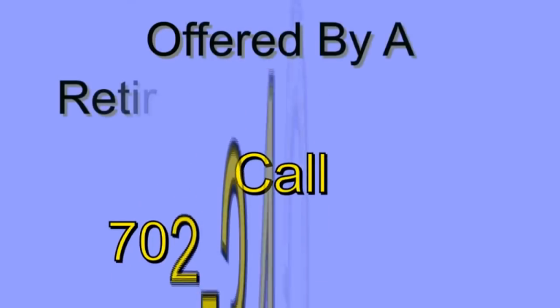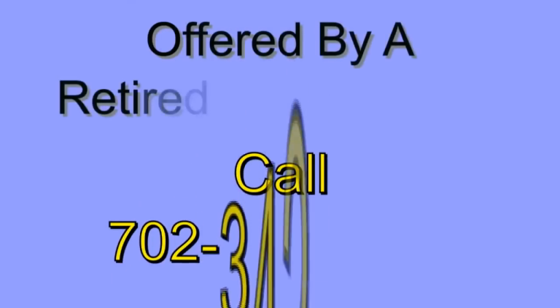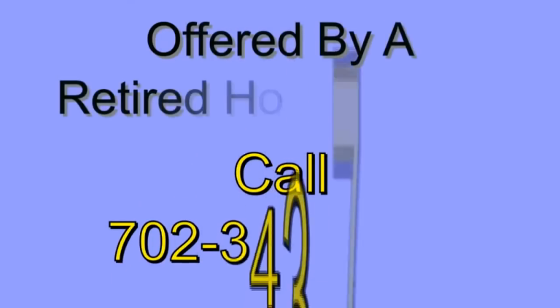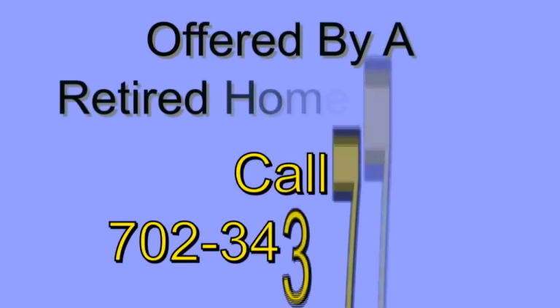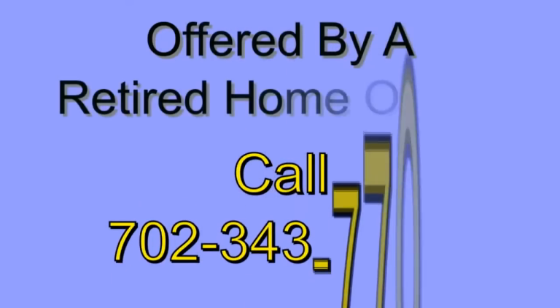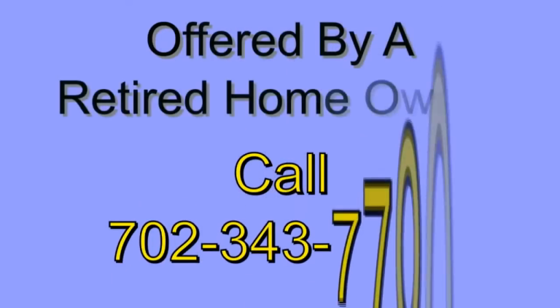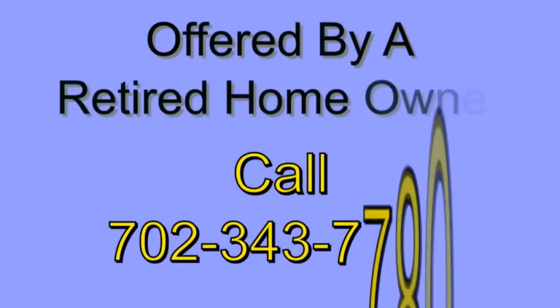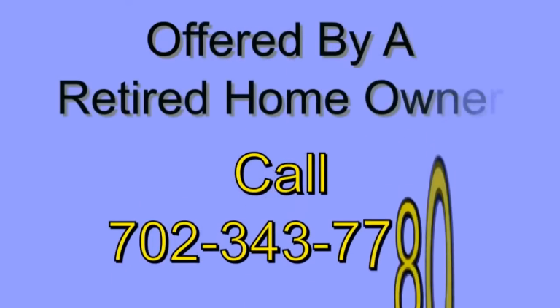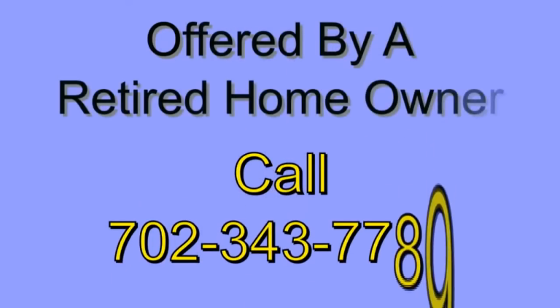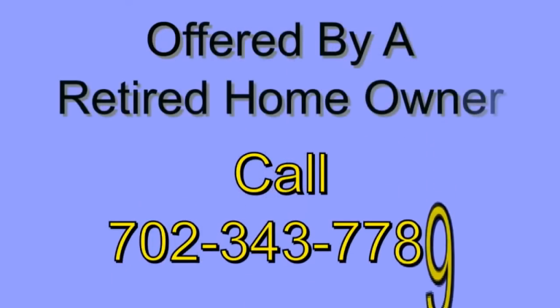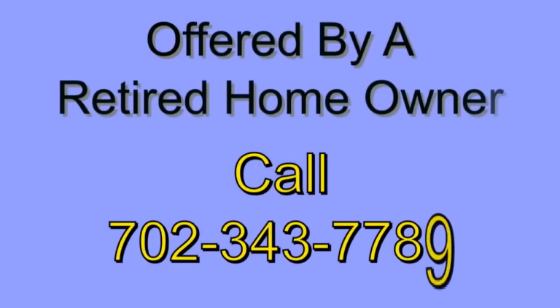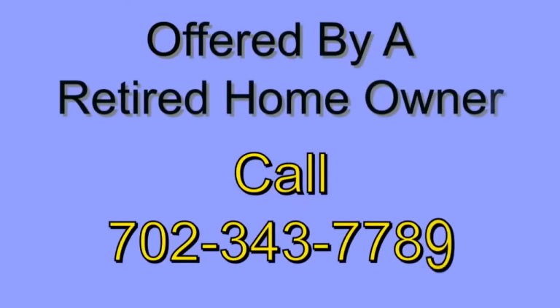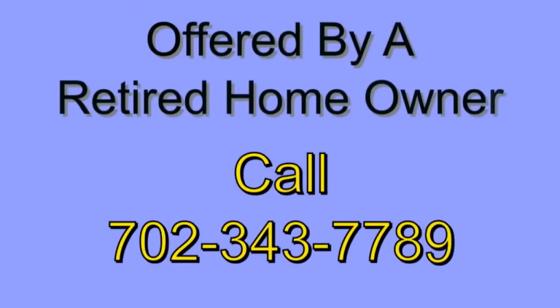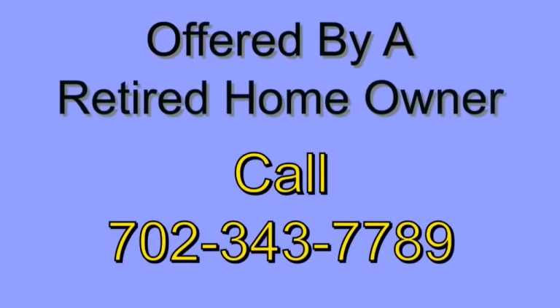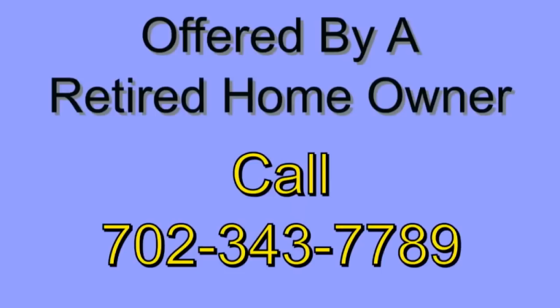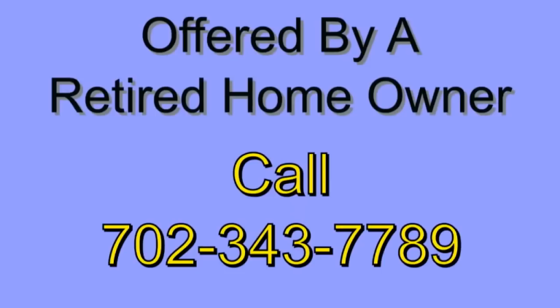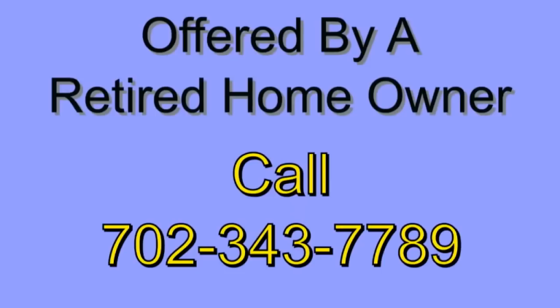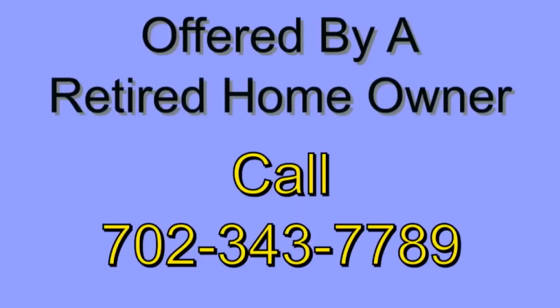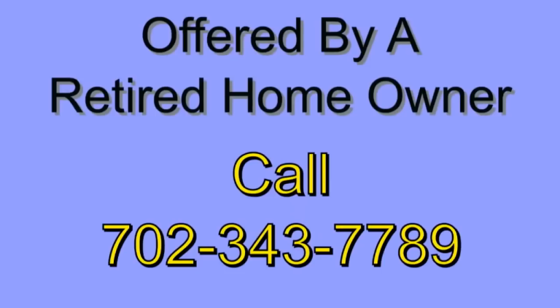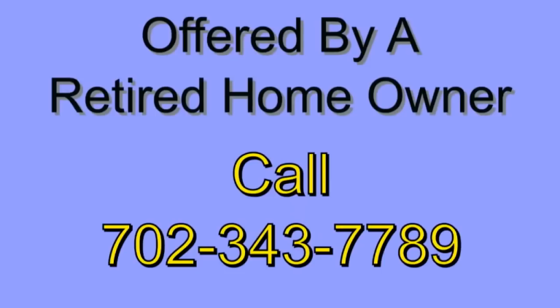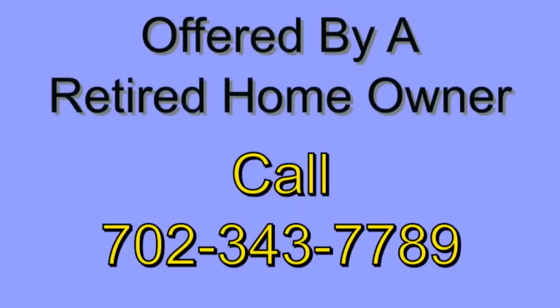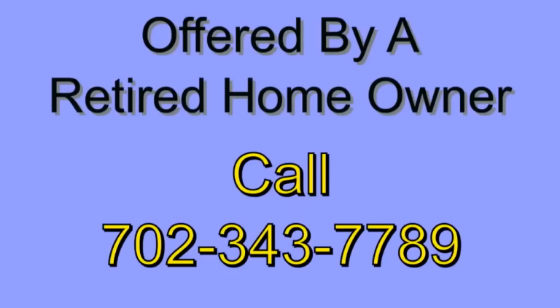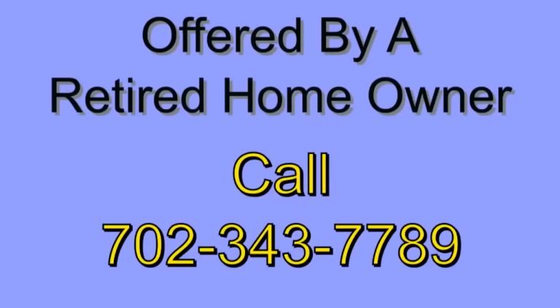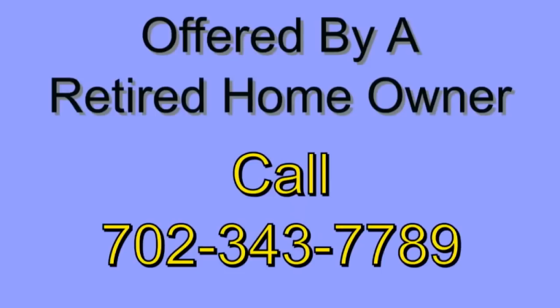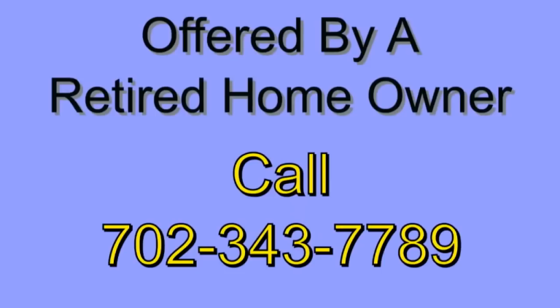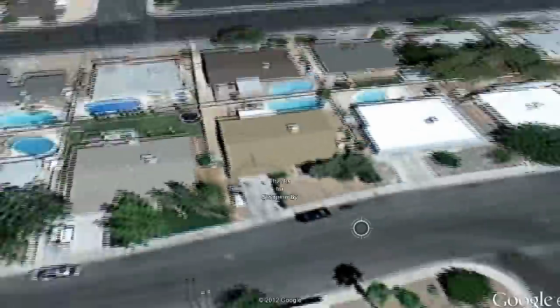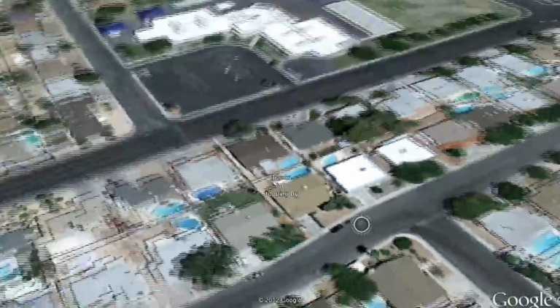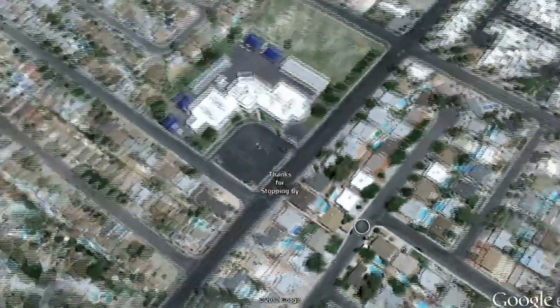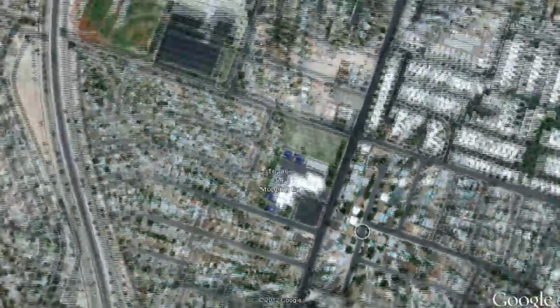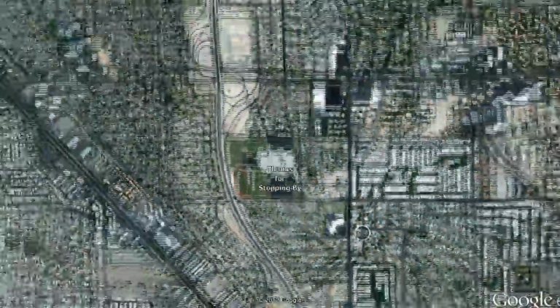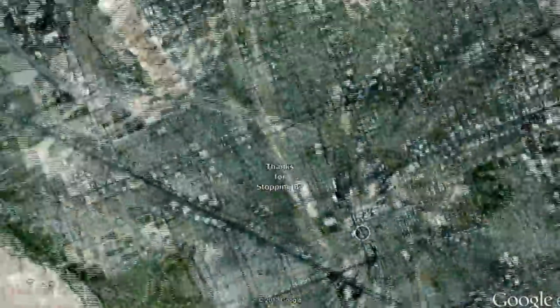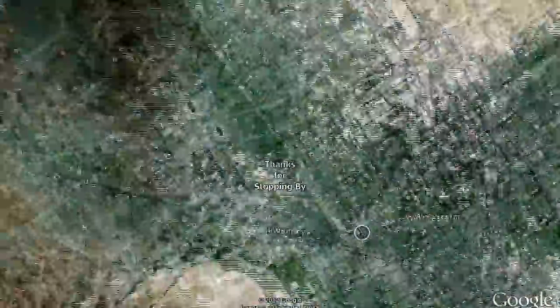Call Bob at 702-343-7789 for more information. Thank you. Thanks for stopping by.